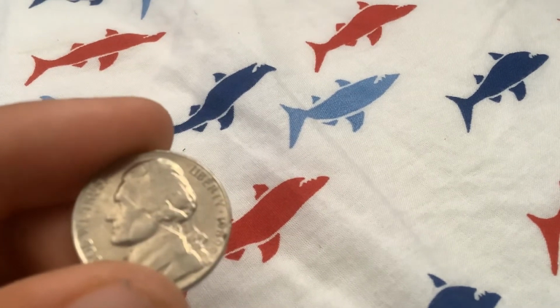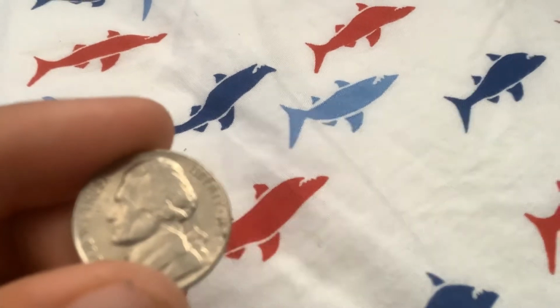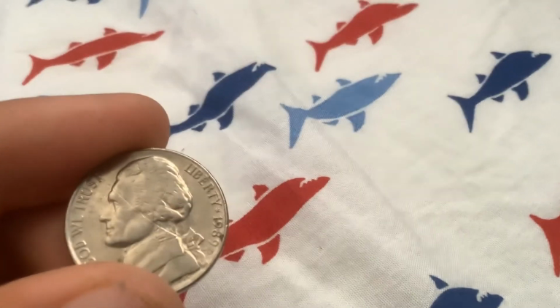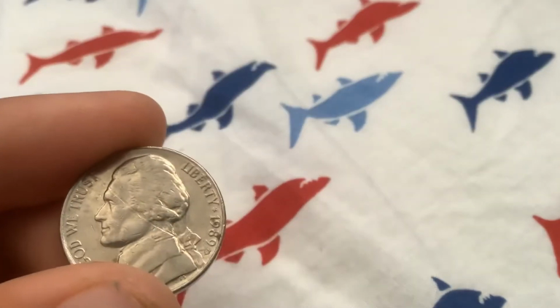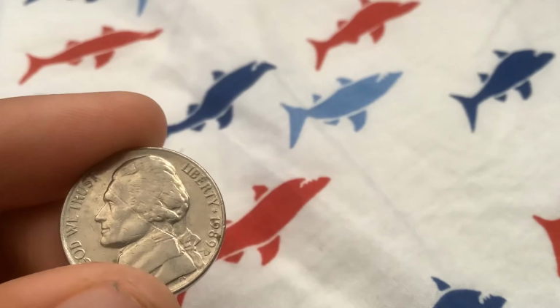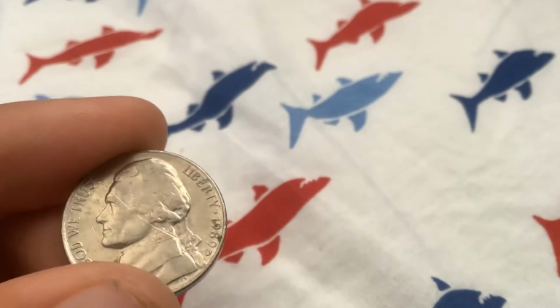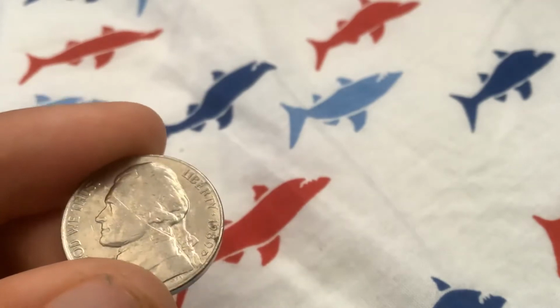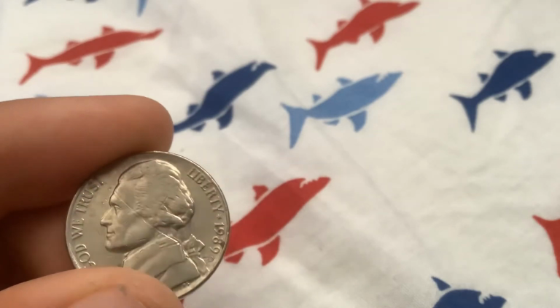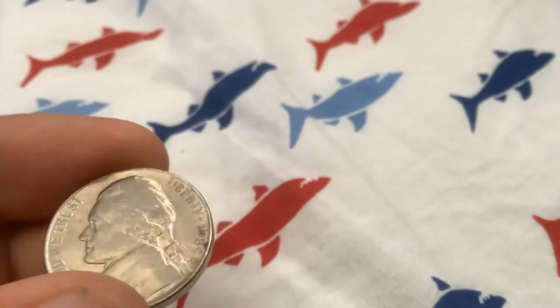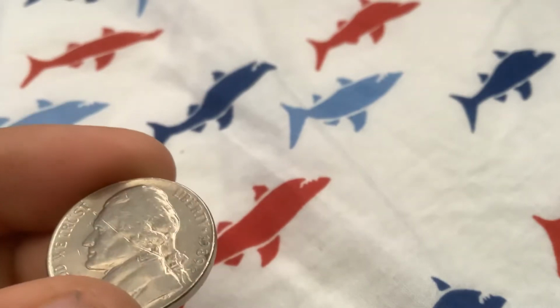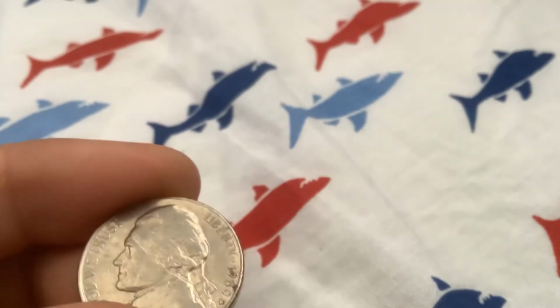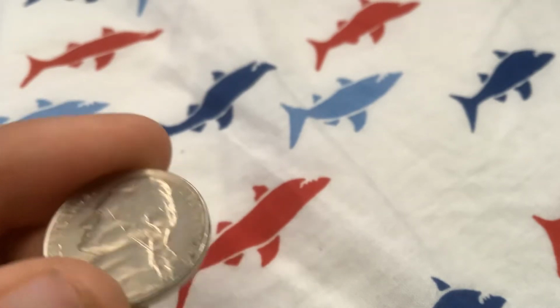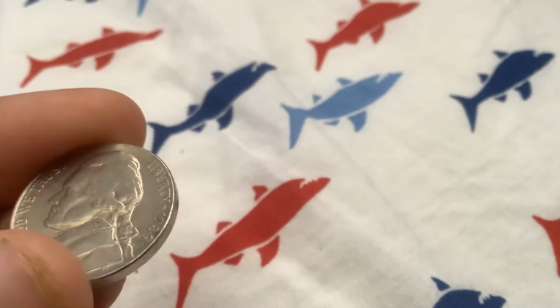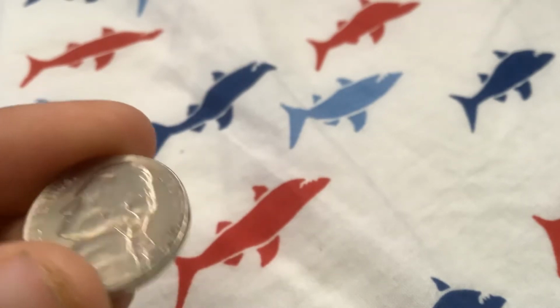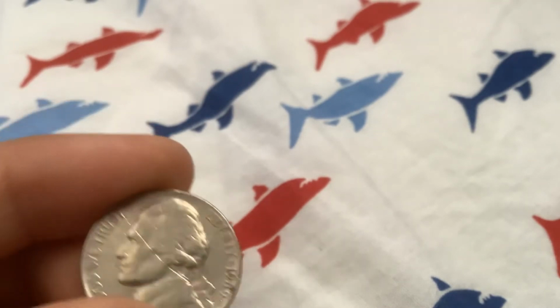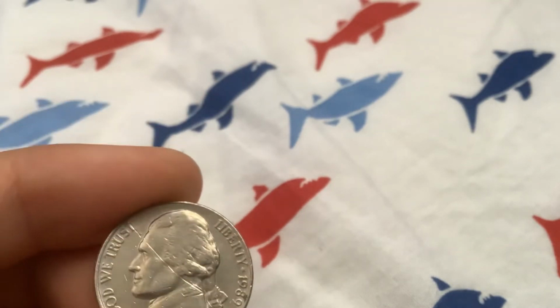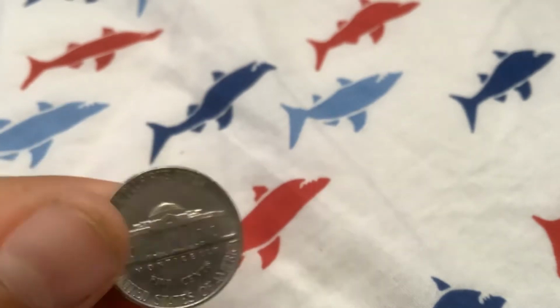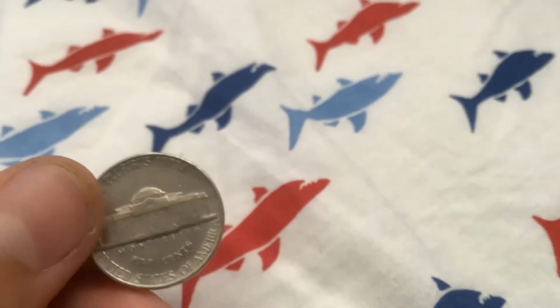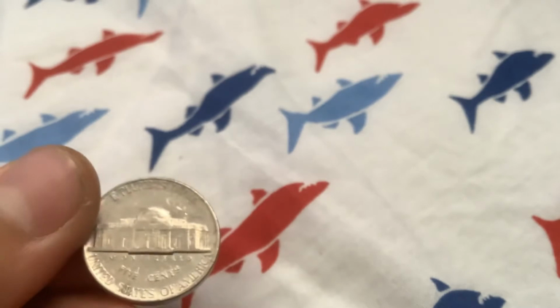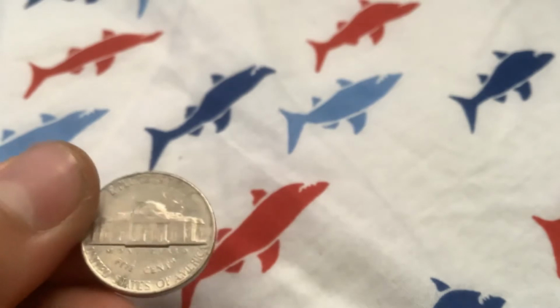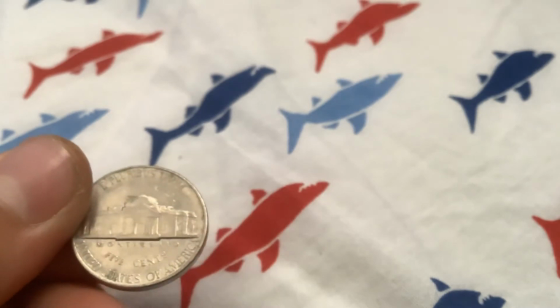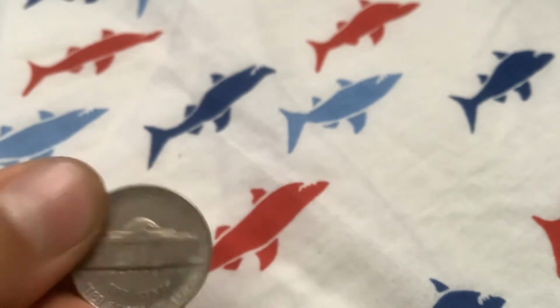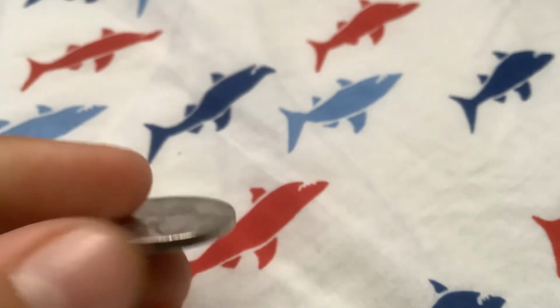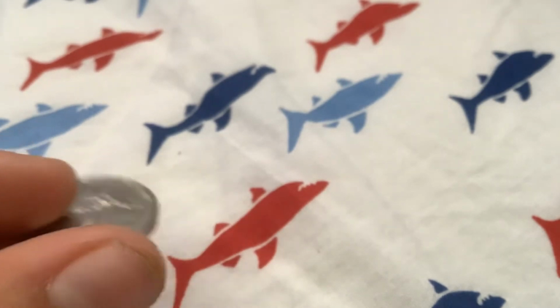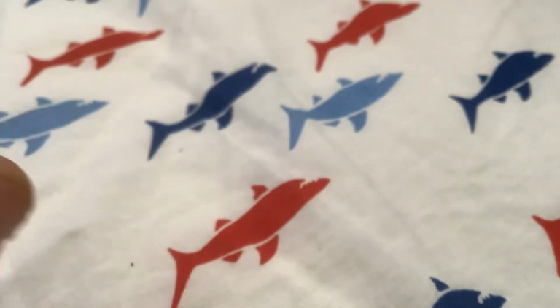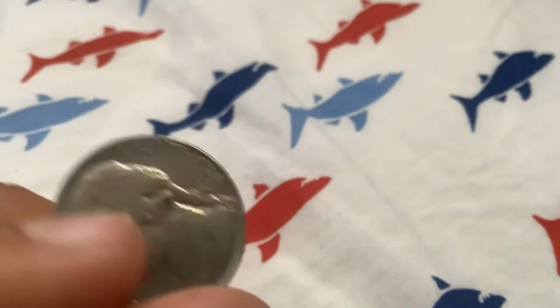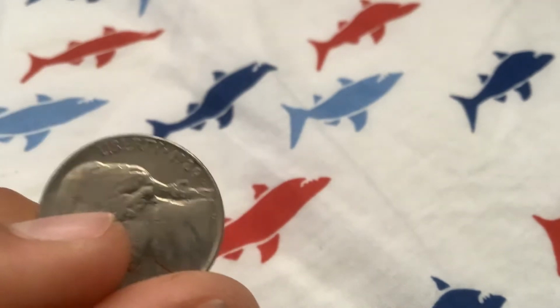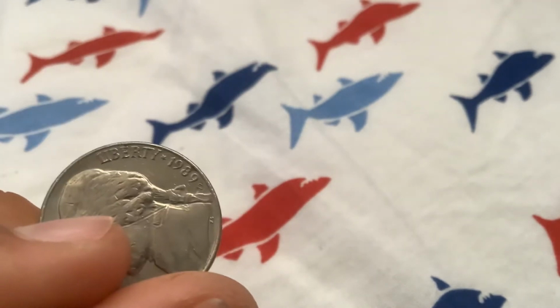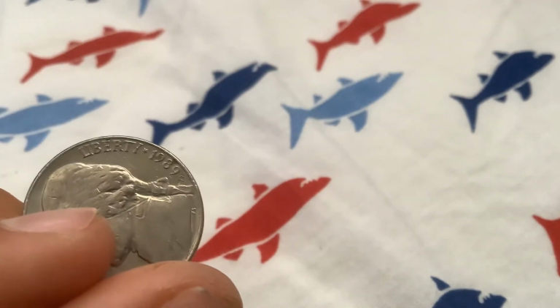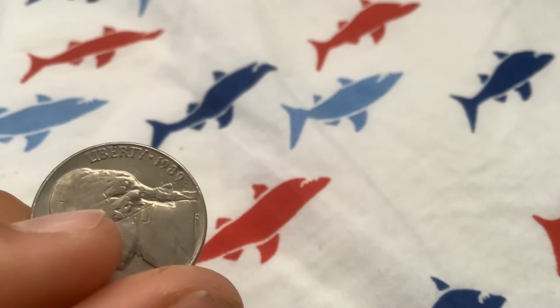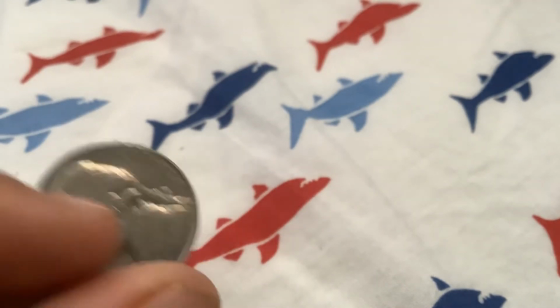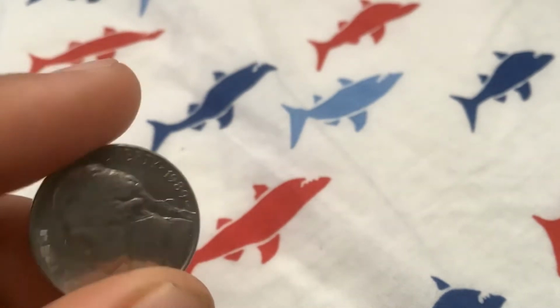Roll number six: there's a pretty deep scratch upon the face — on Jefferson's face — all the way up past the head. 1989 Denver.